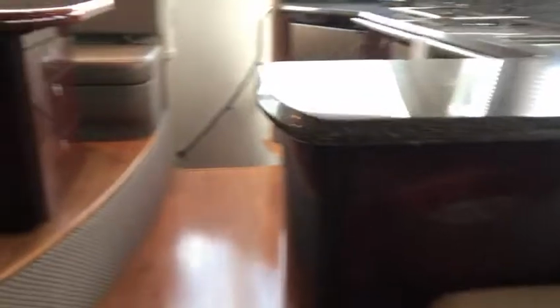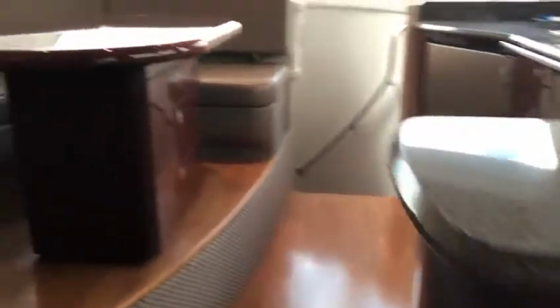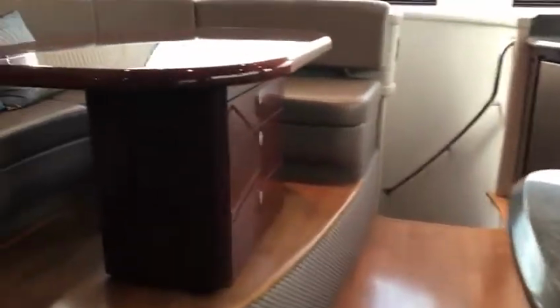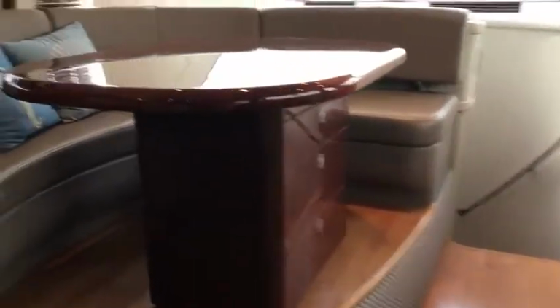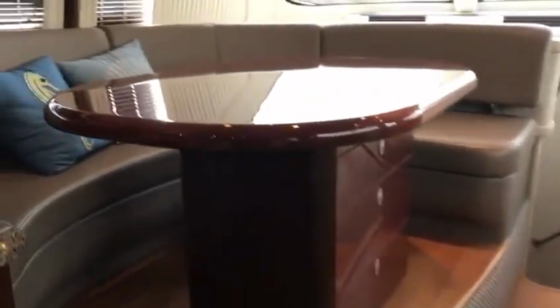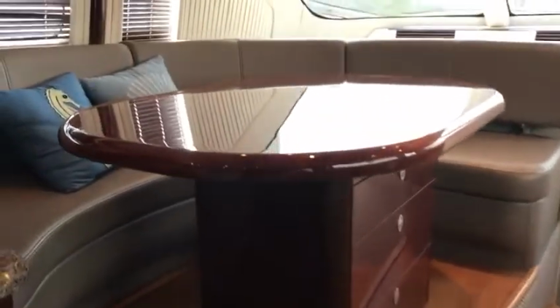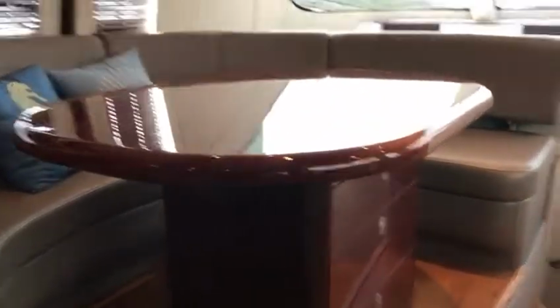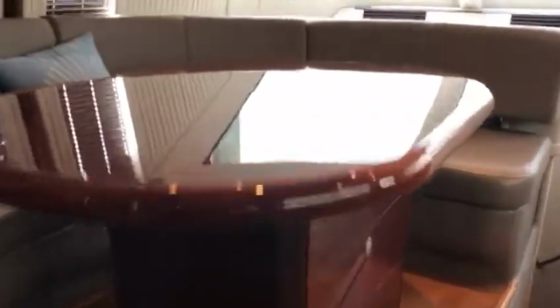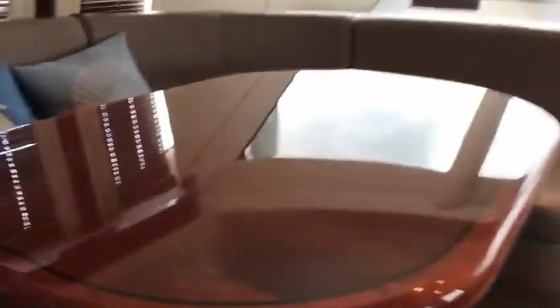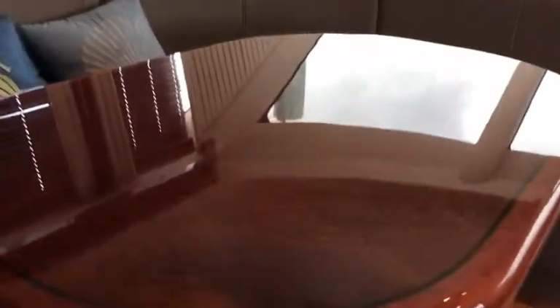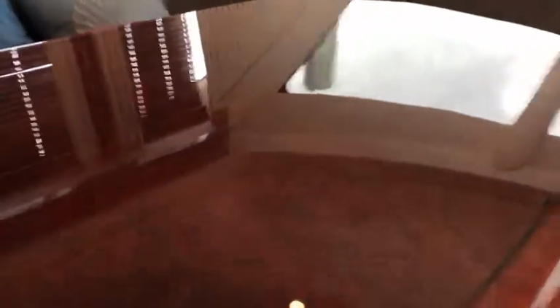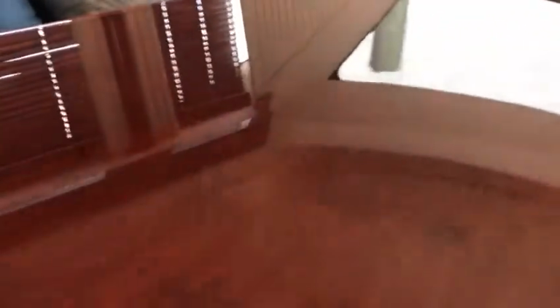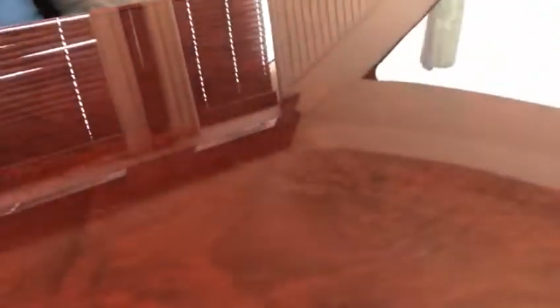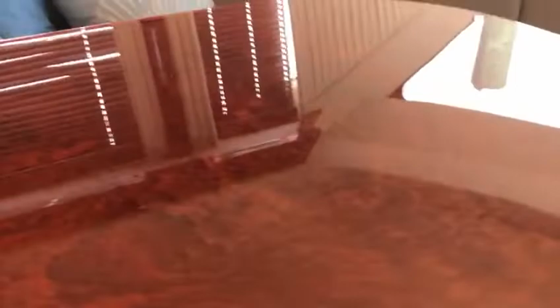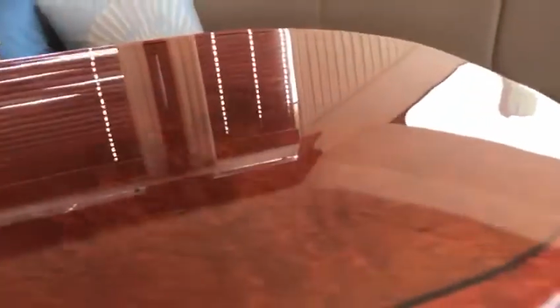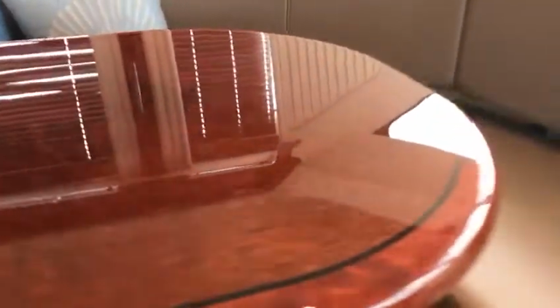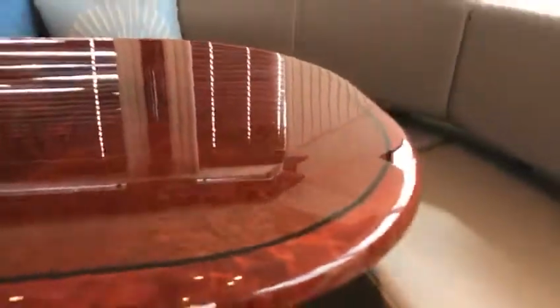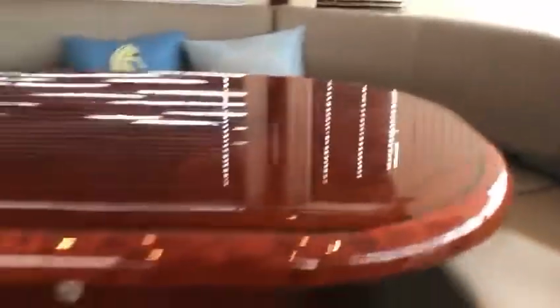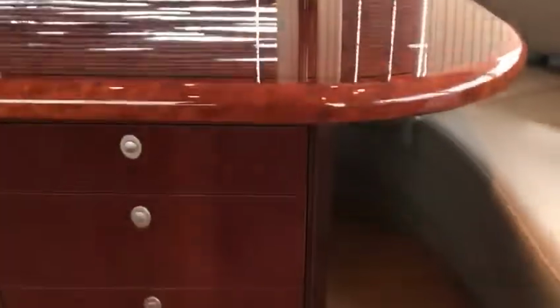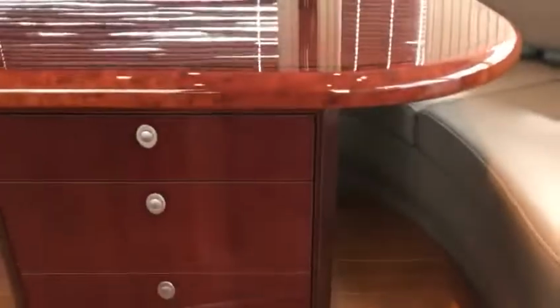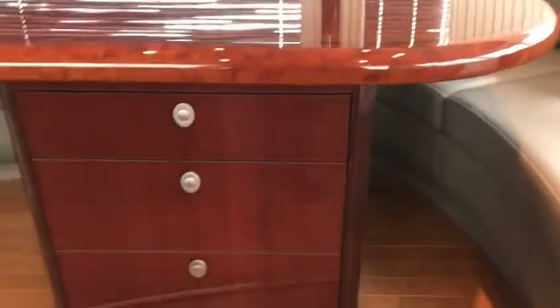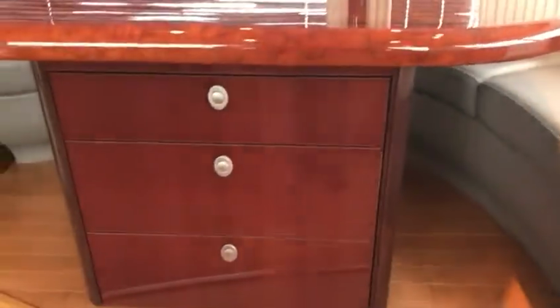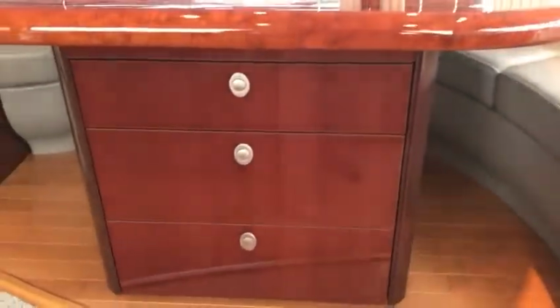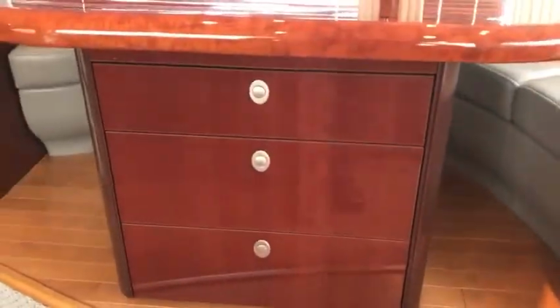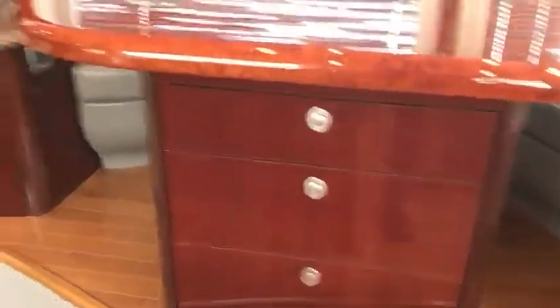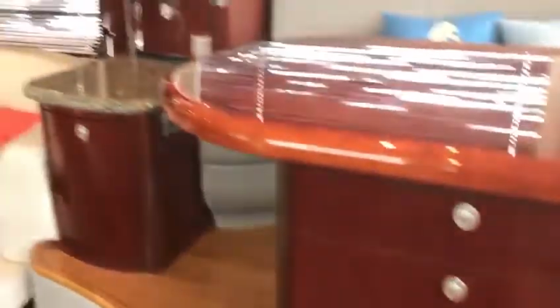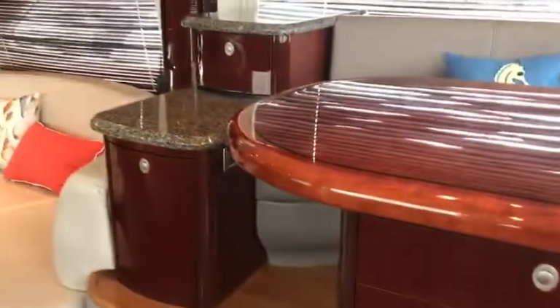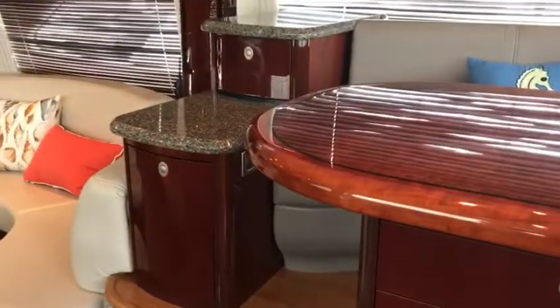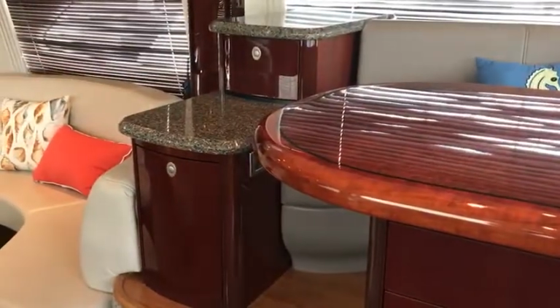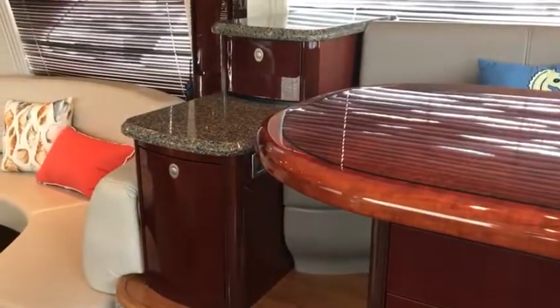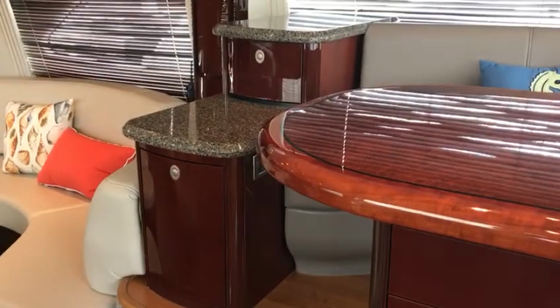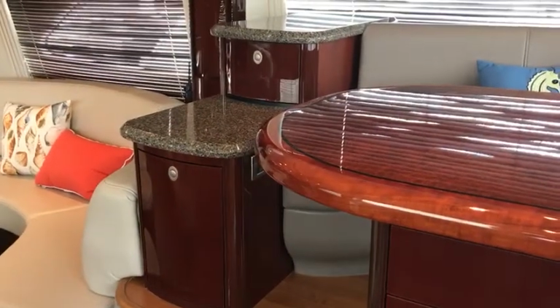One step up gets you to this beautiful dinette with a gorgeous pearlwood table, great finish, a flatware drawer up top, and two additional drawers. There's also a good bar area with storage over here.